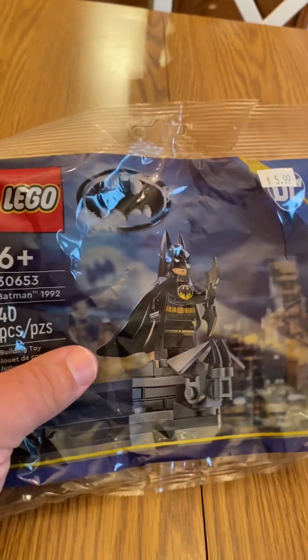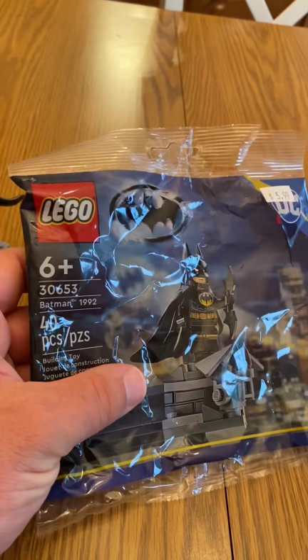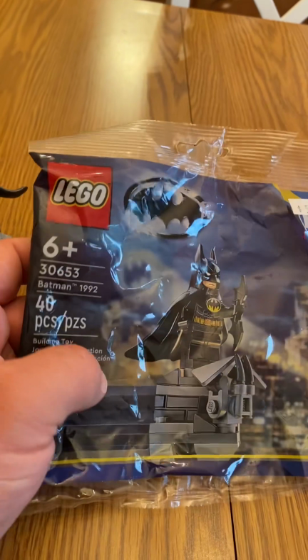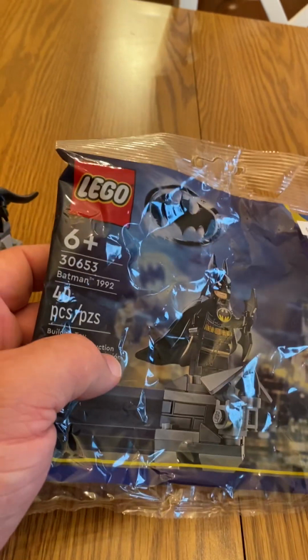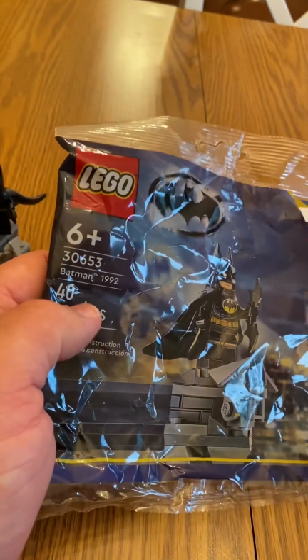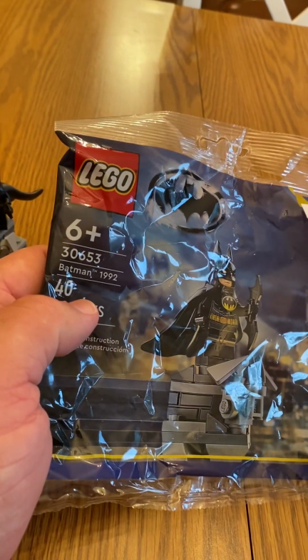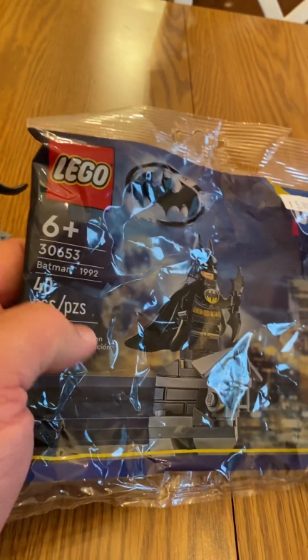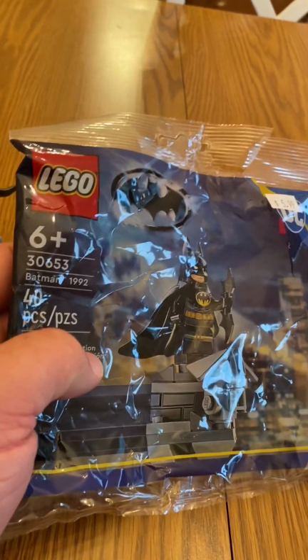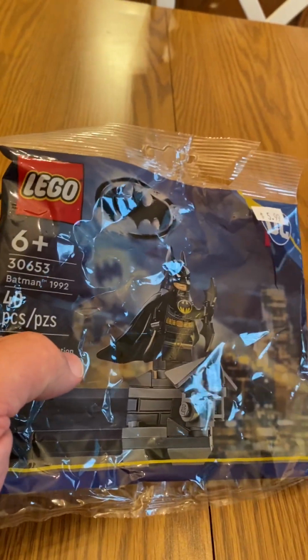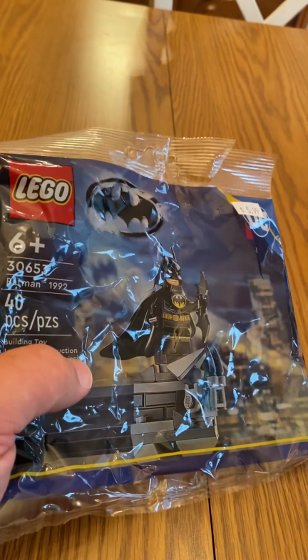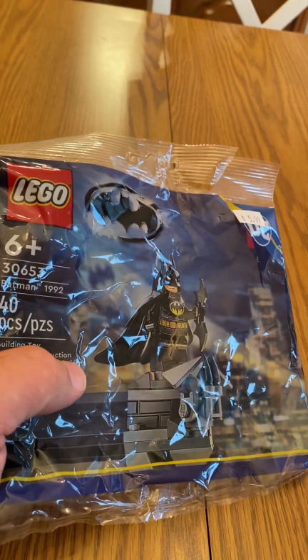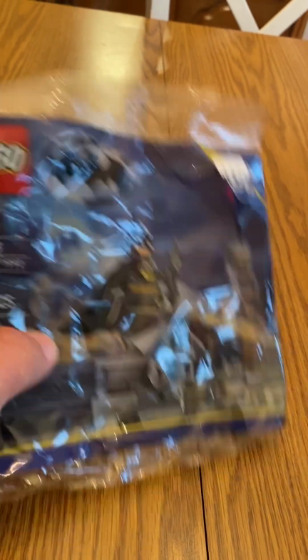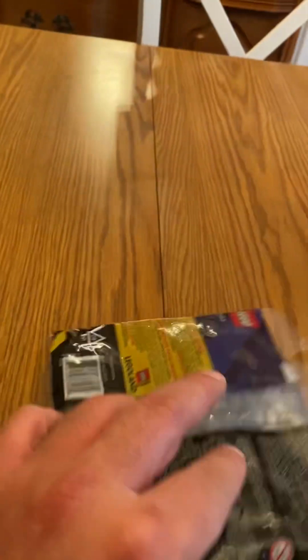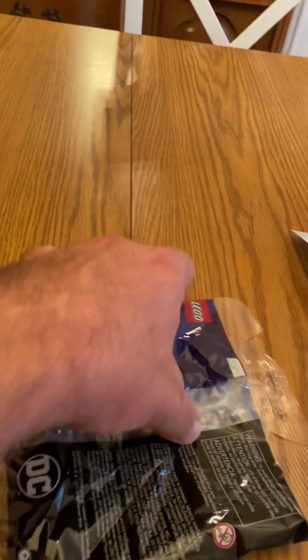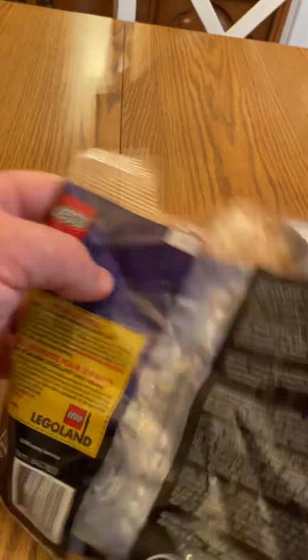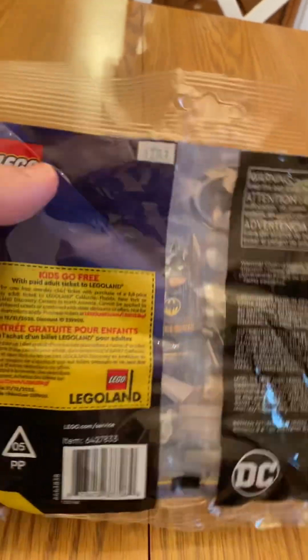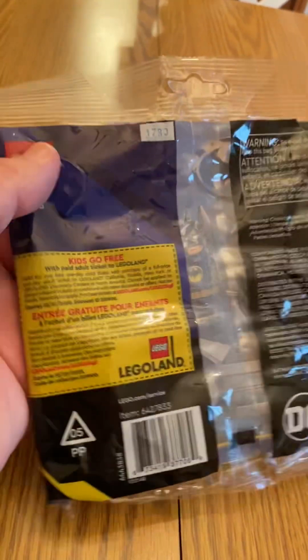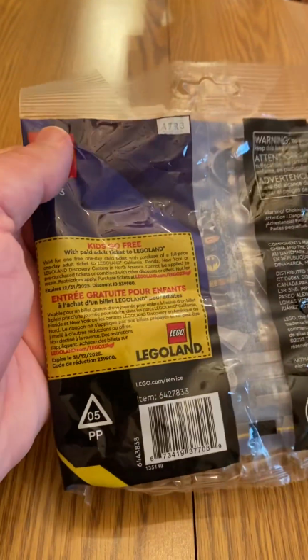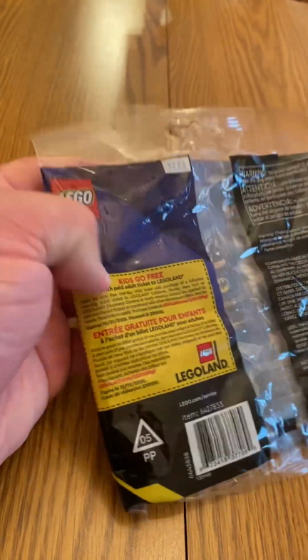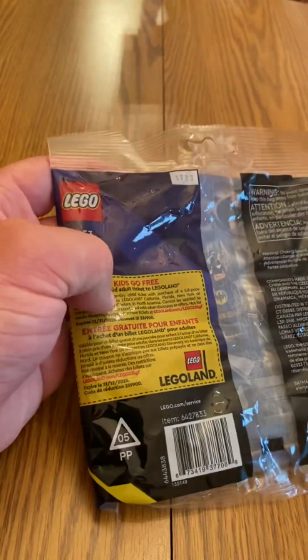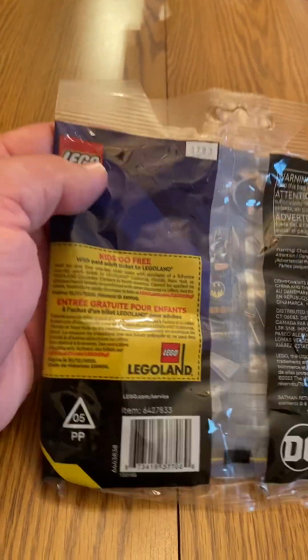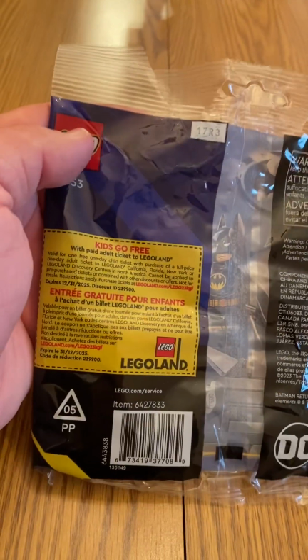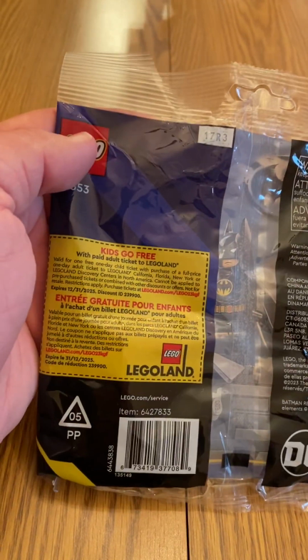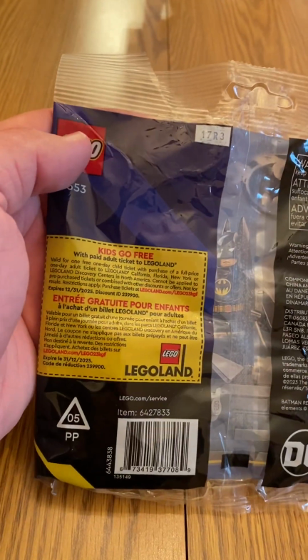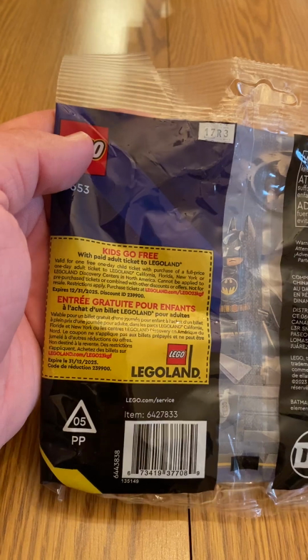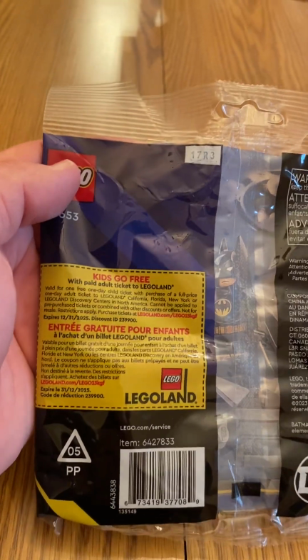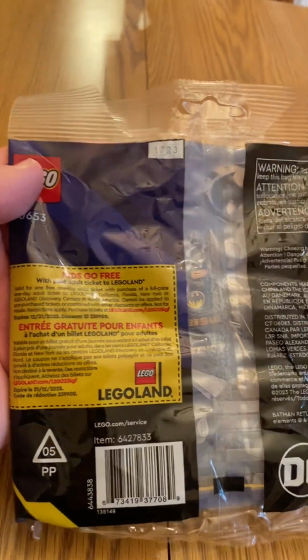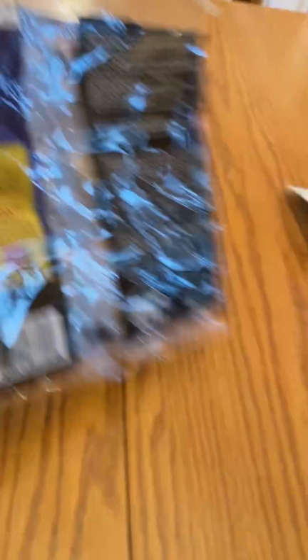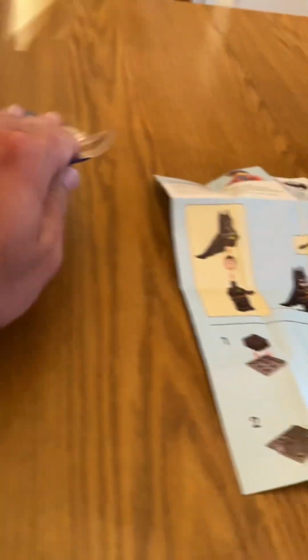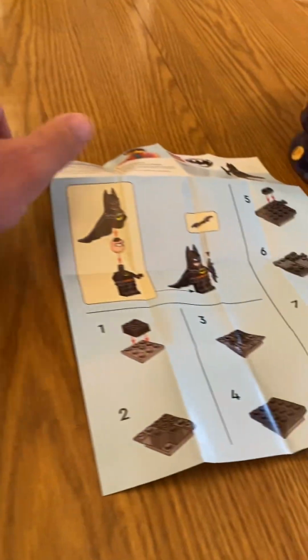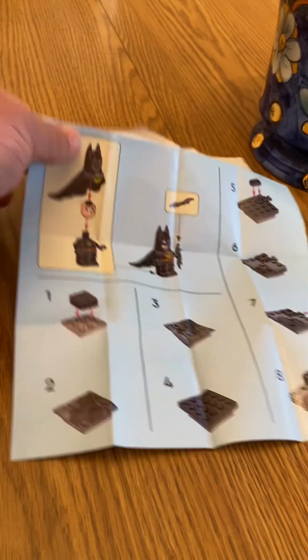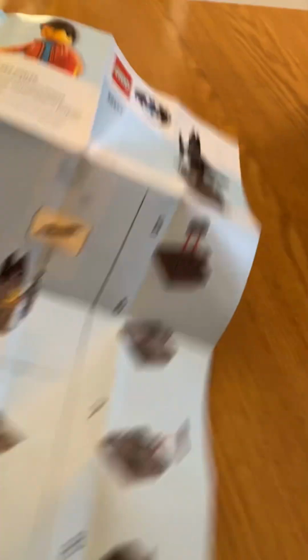It's 40 pieces, or 45 if you add the extra pieces included. On the back of the box, I also like that they have these stickers here for when kids go to LEGOLAND — pretty cool.